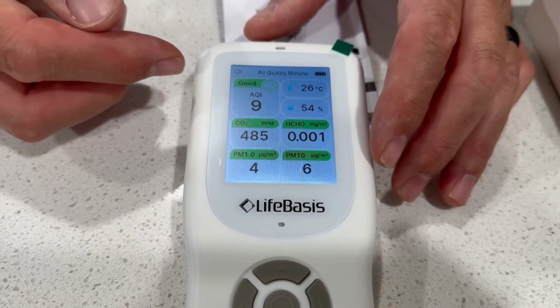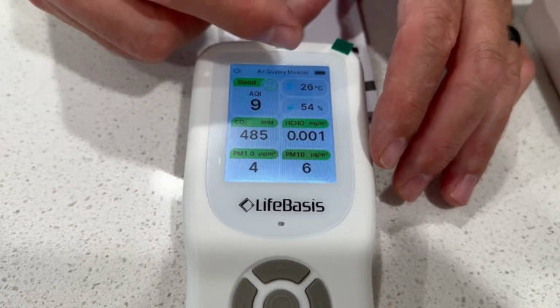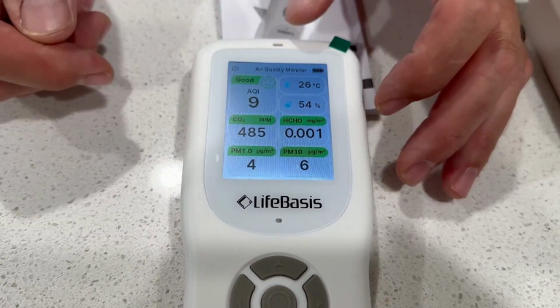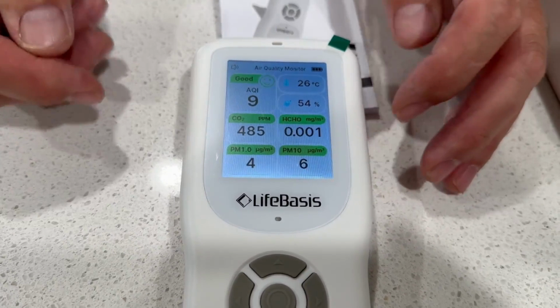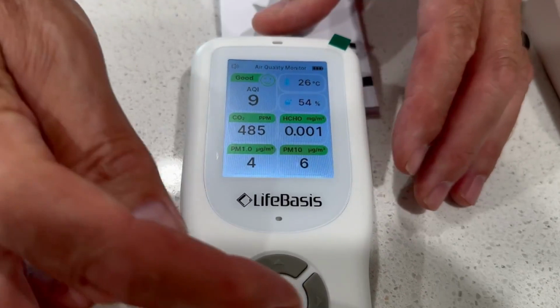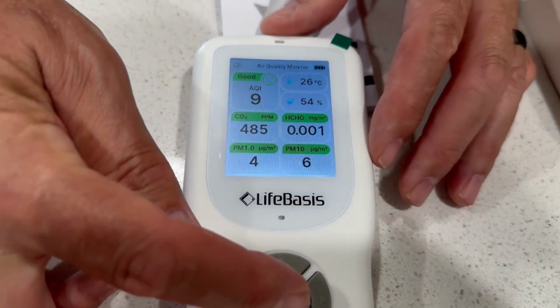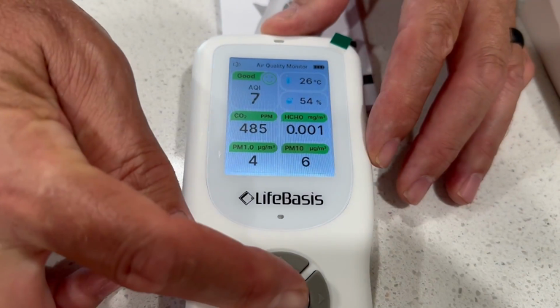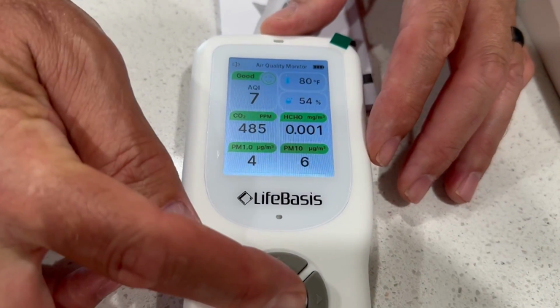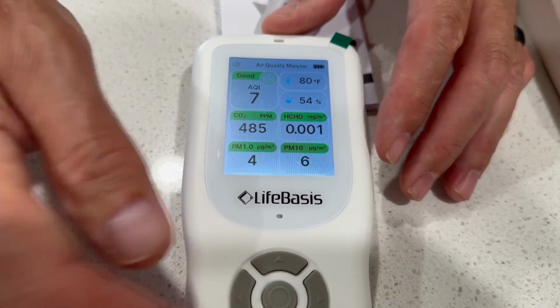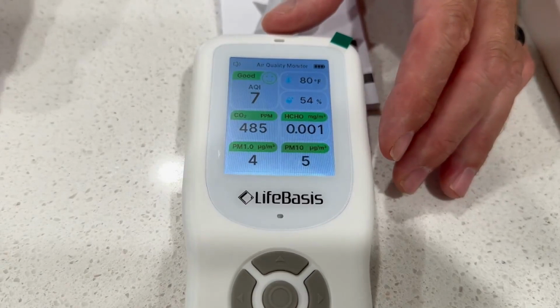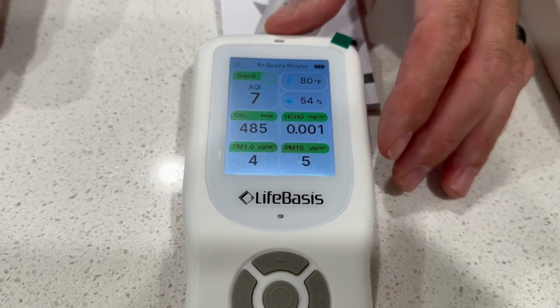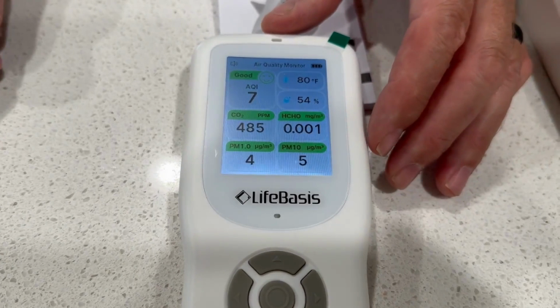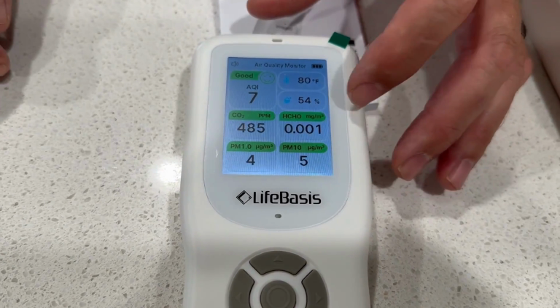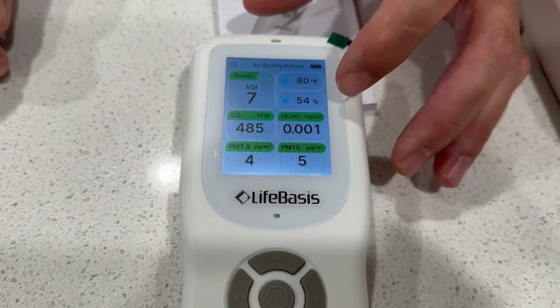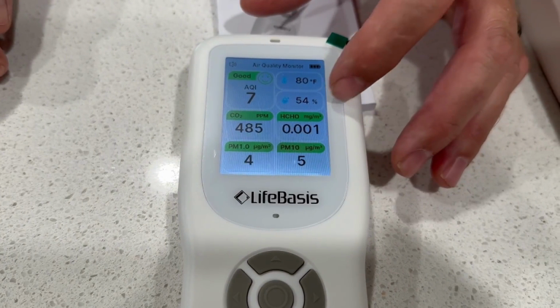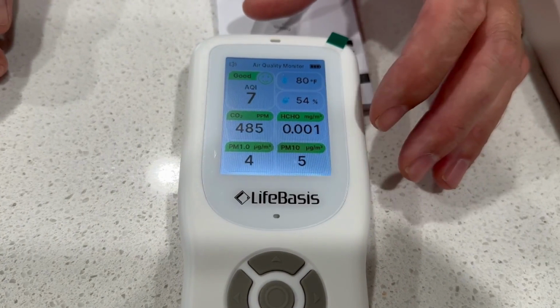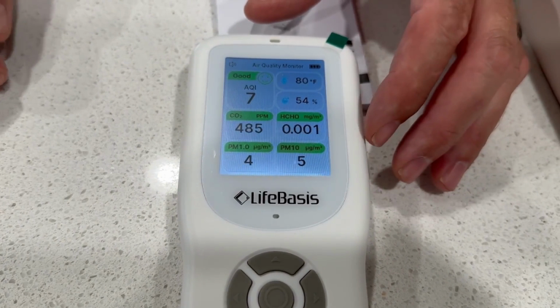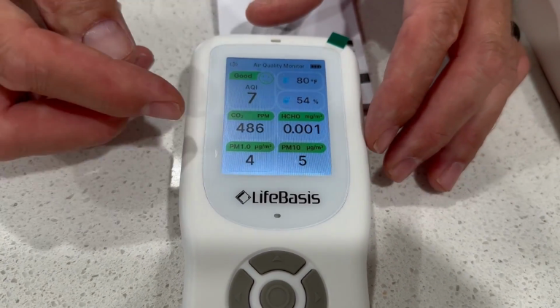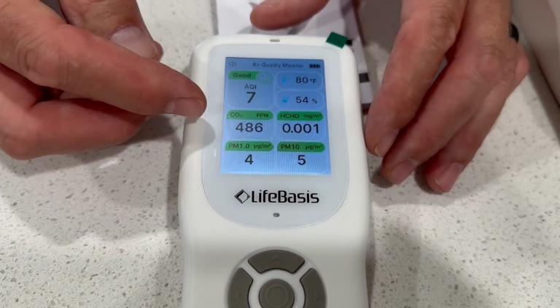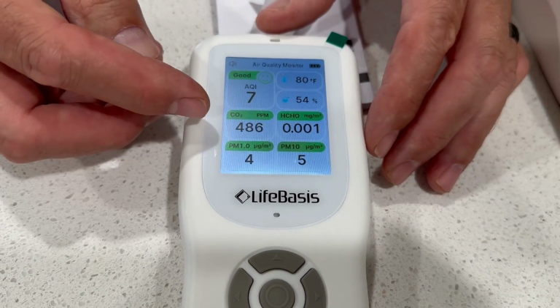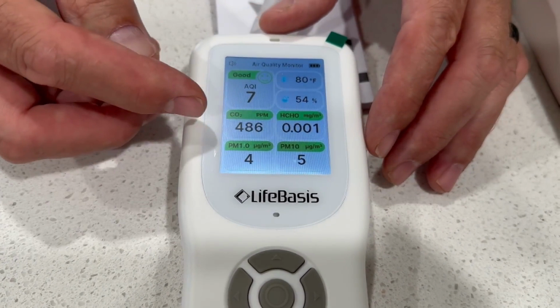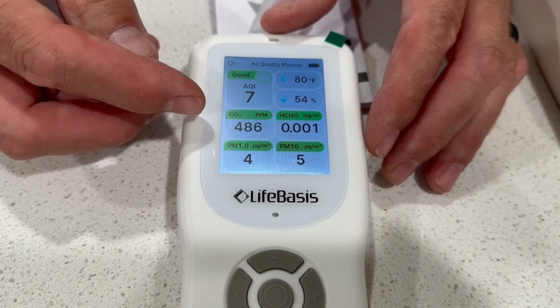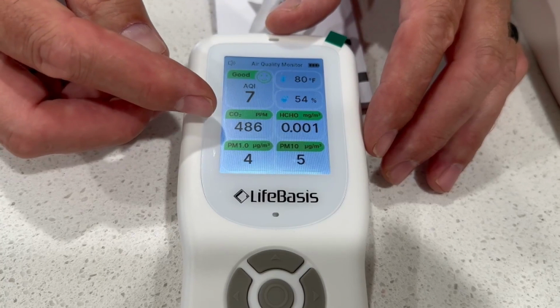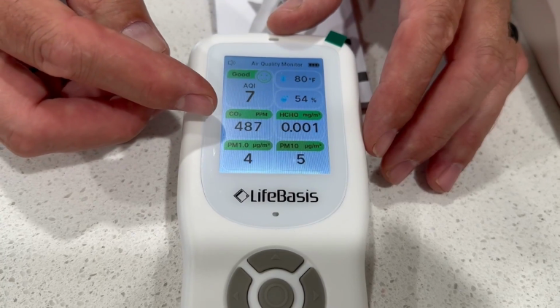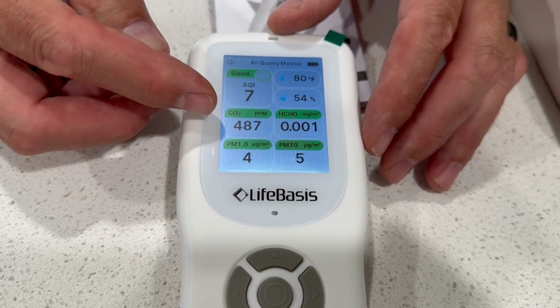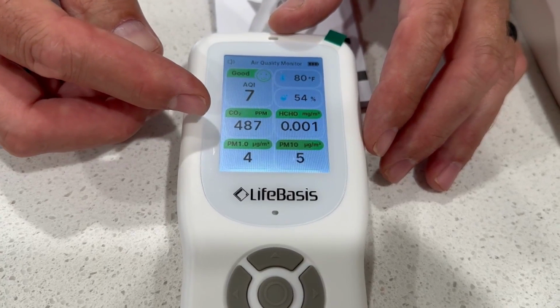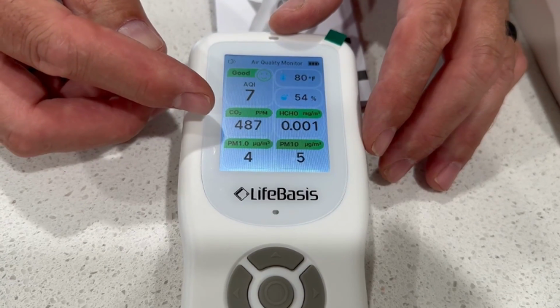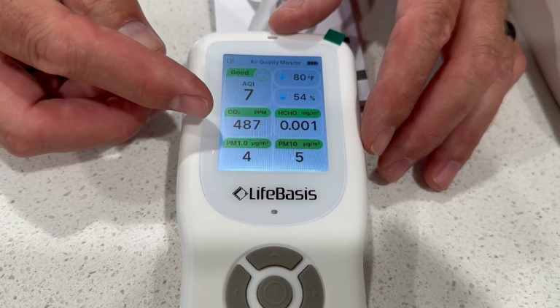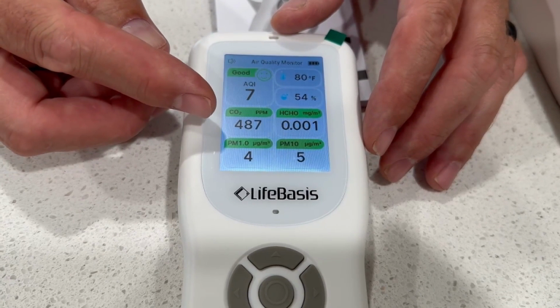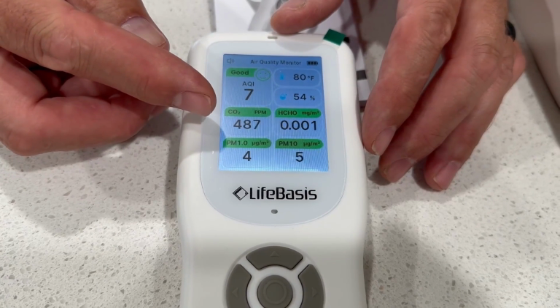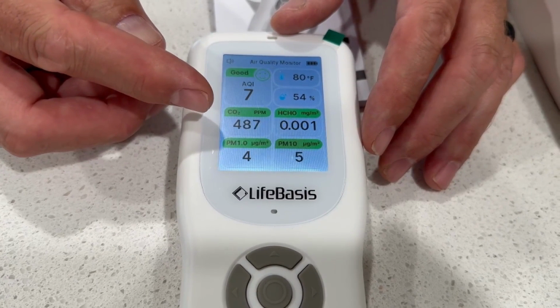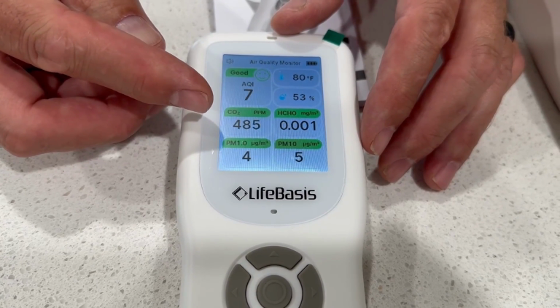It also has the temperature over here, and if you want to change it to Fahrenheit, you can. It has your humidity. Right here is CO — your carbon monoxide detection — at 487 parts per million.